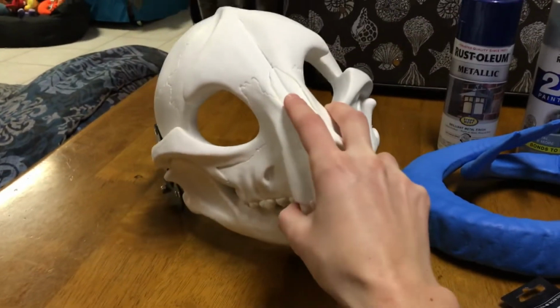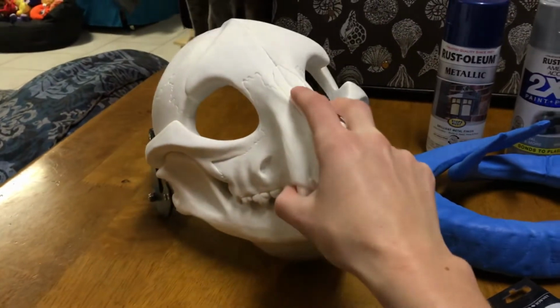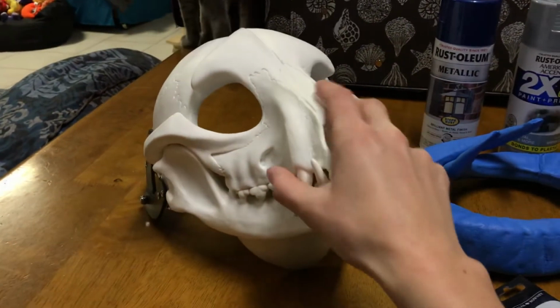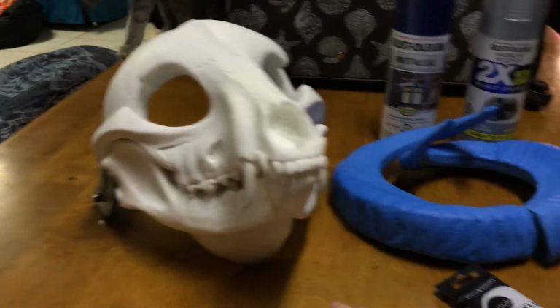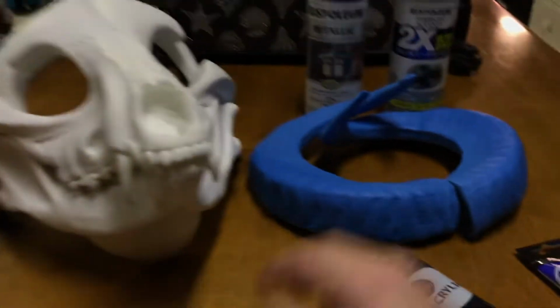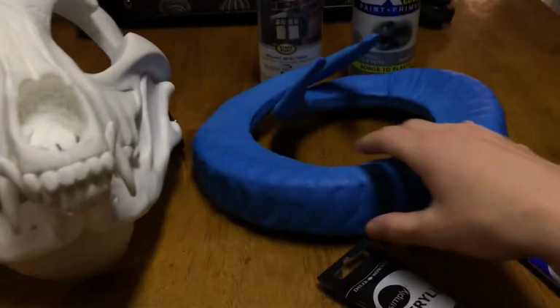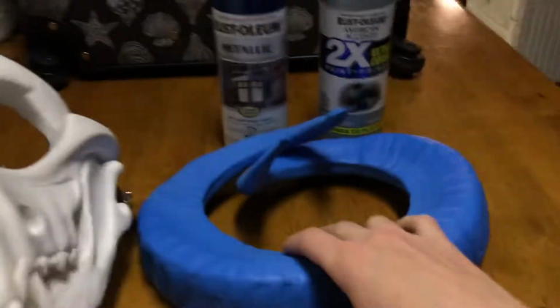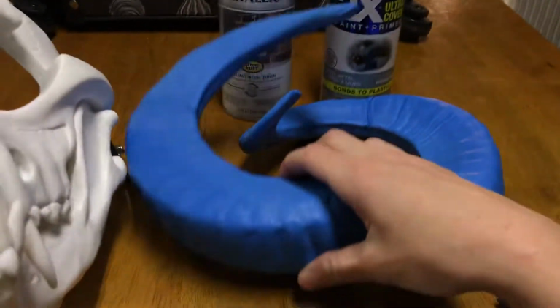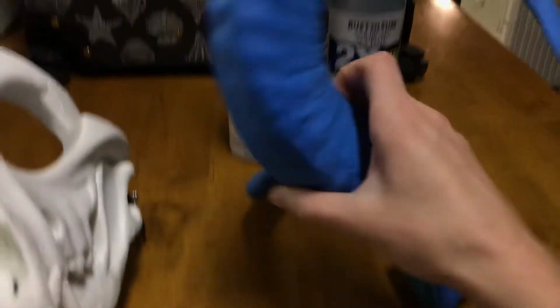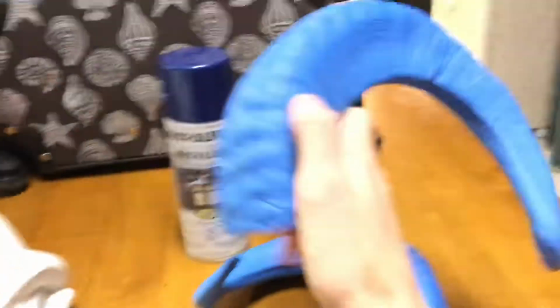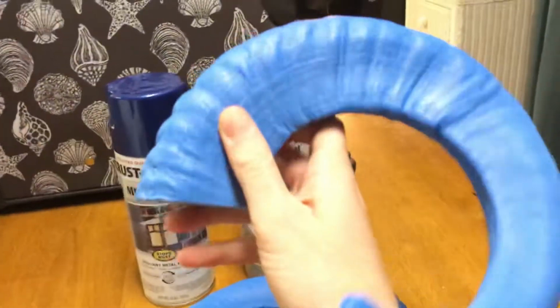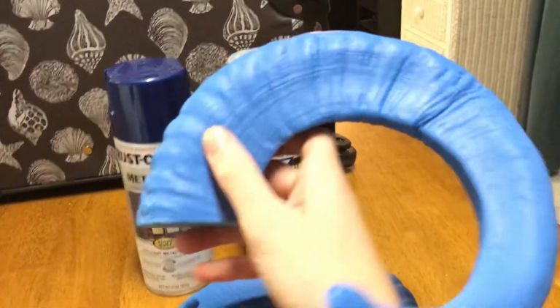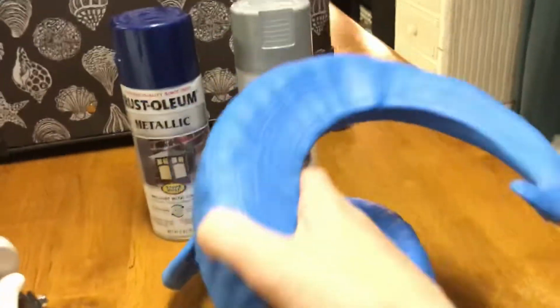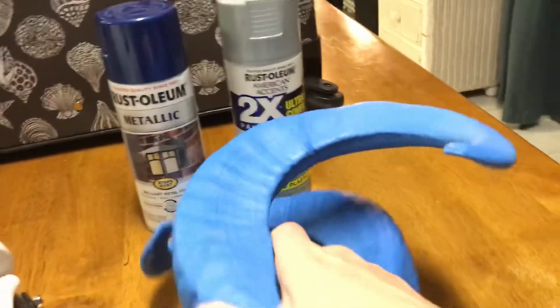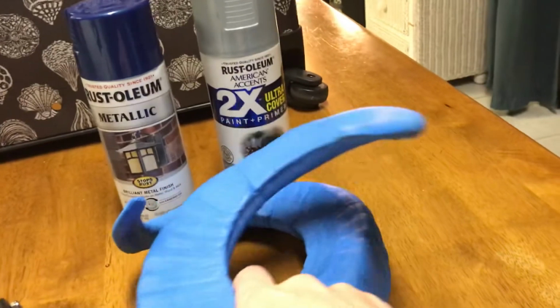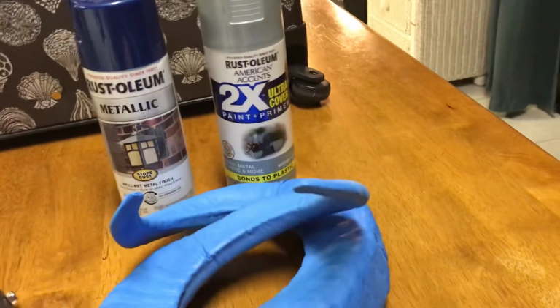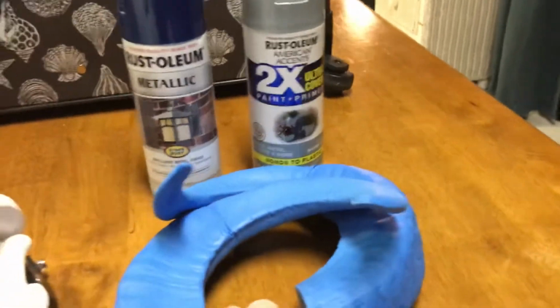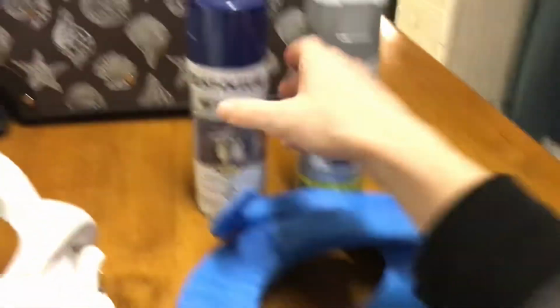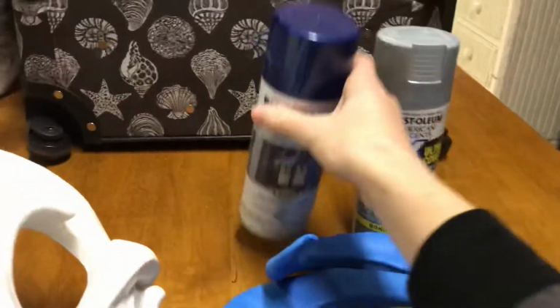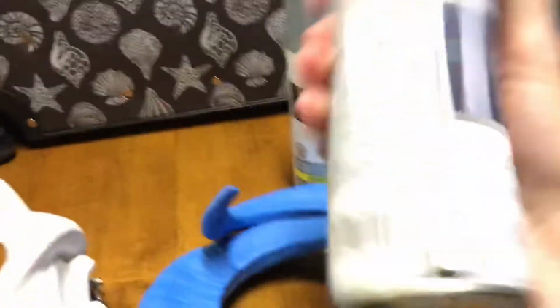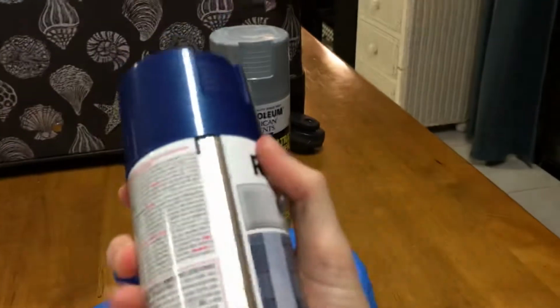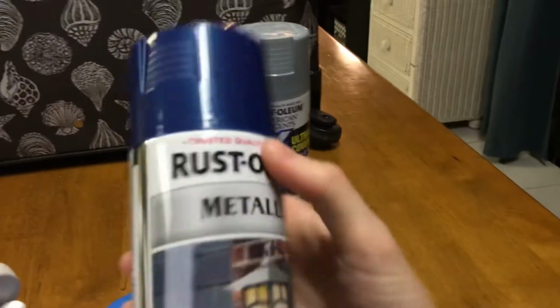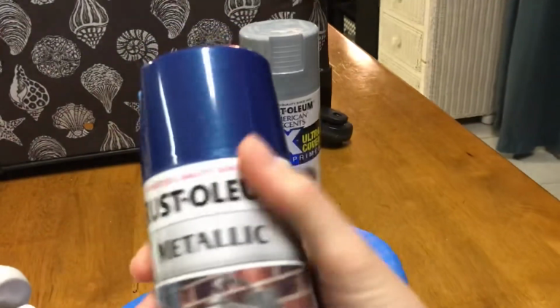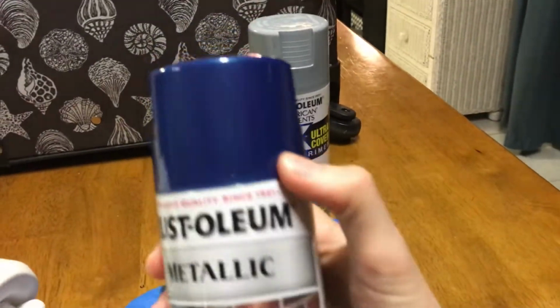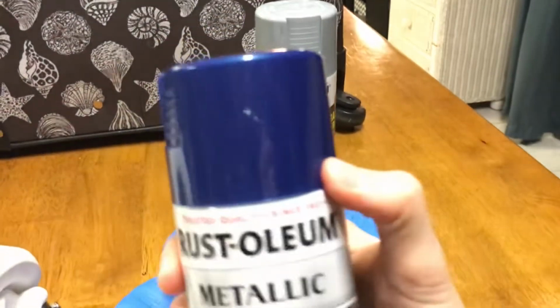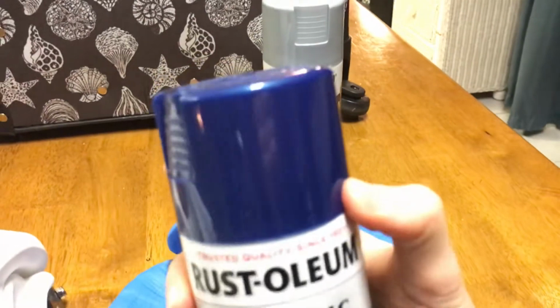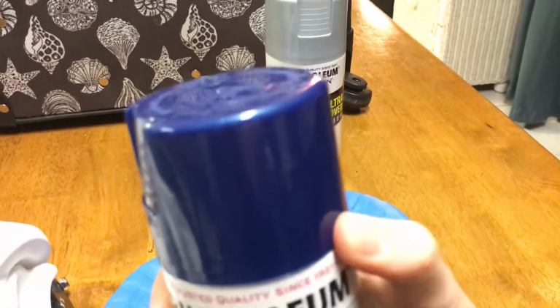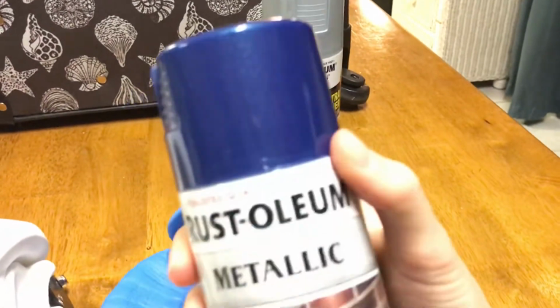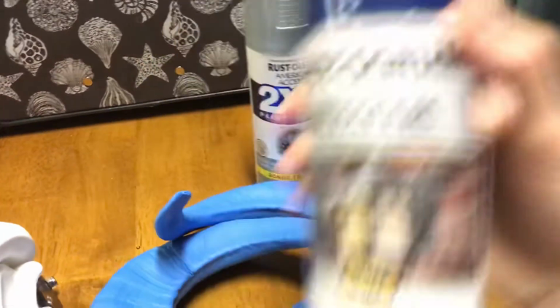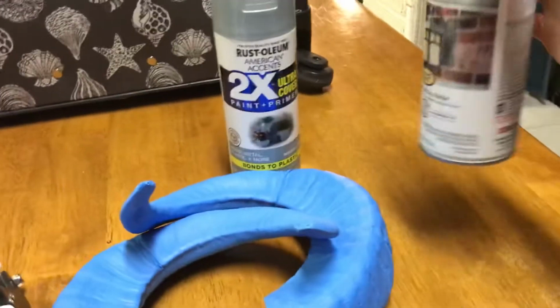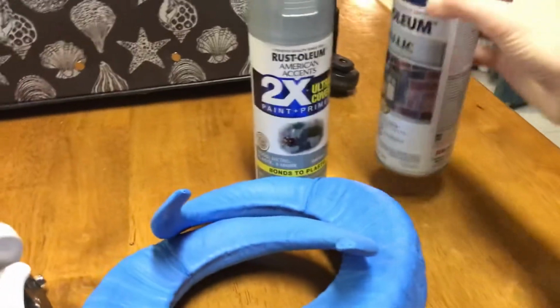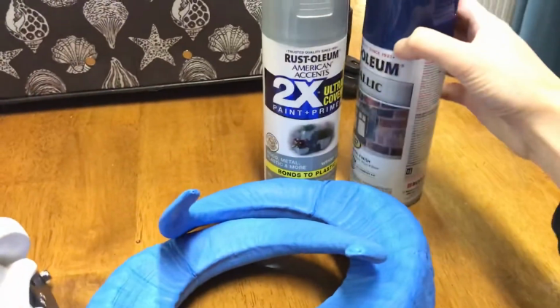I'm super happy with how this turned out. But these horns were a little bit too light of a blue than I thought they were going to be. So they're going to go like a dark blue shiny metallic. You'll probably see some process videos on that throughout the week.